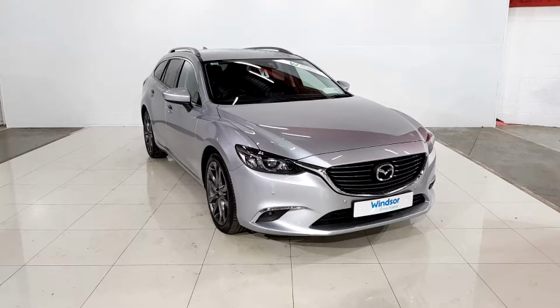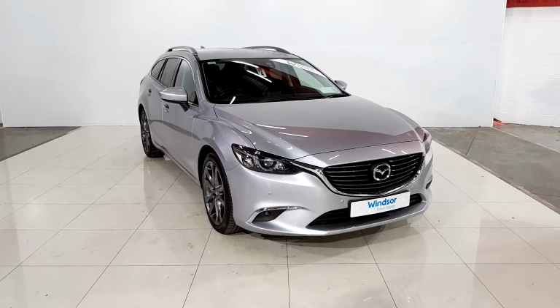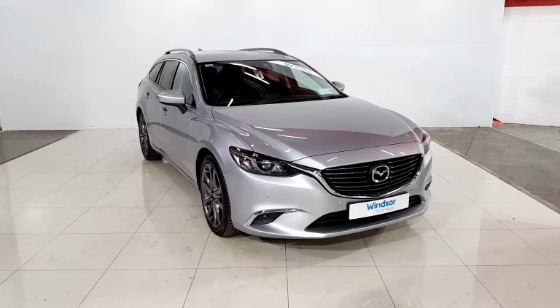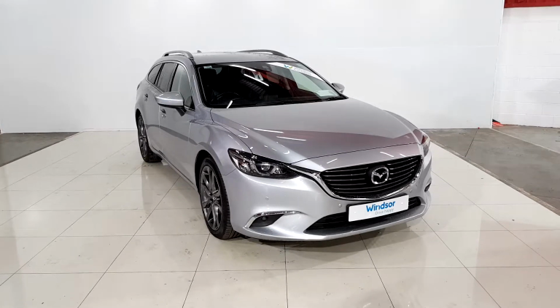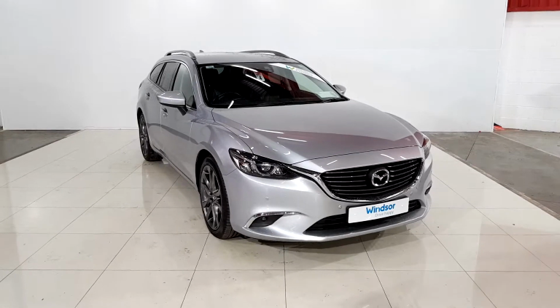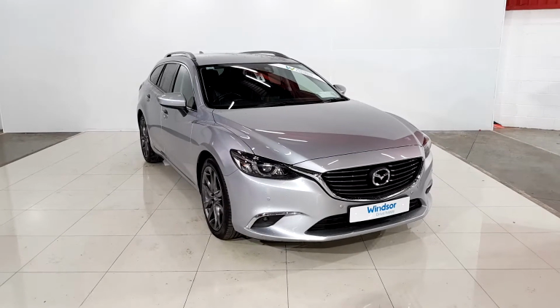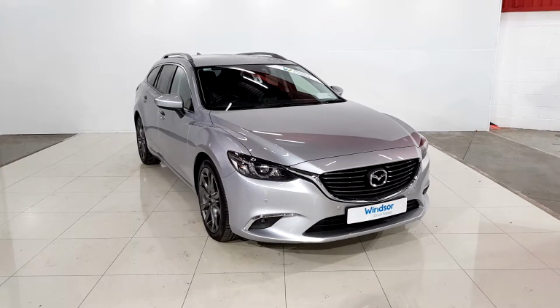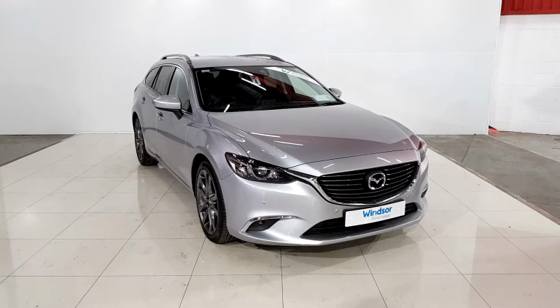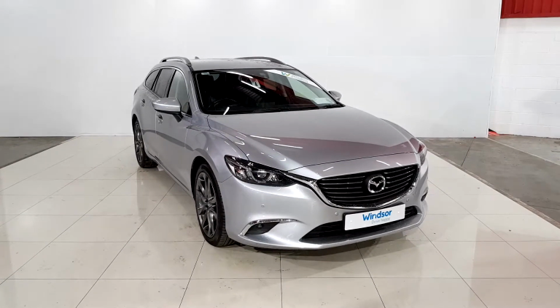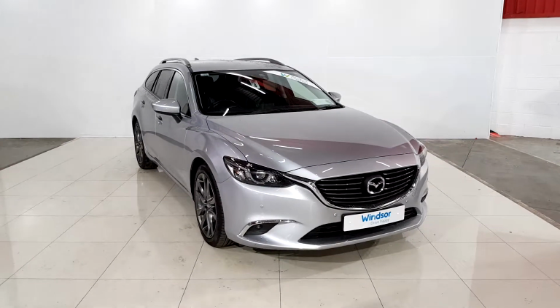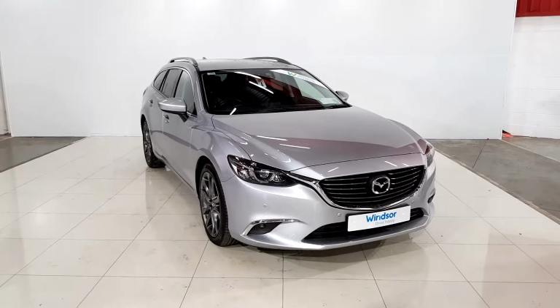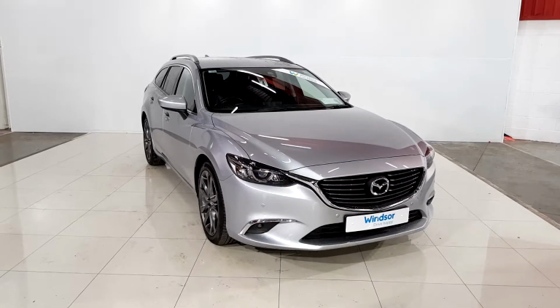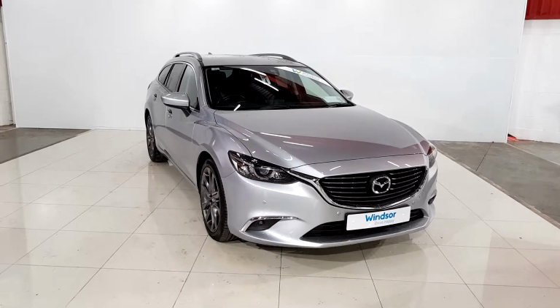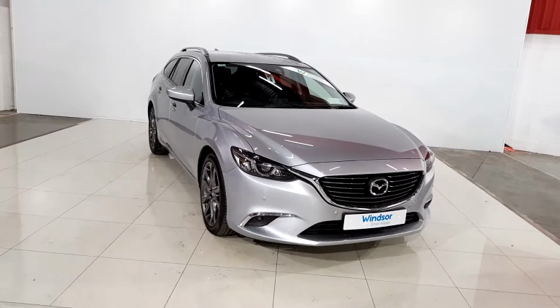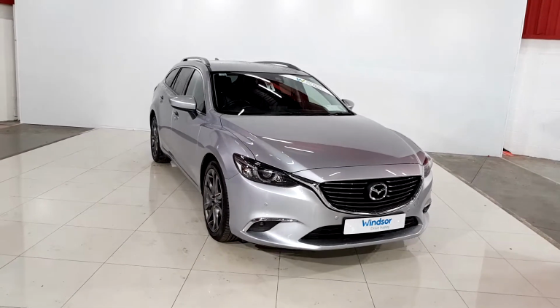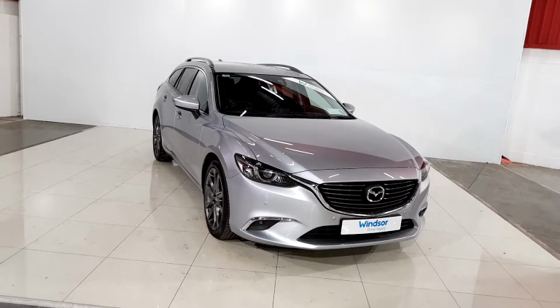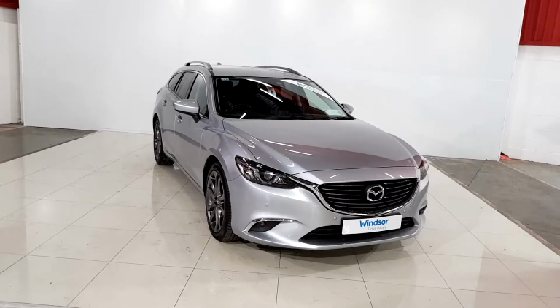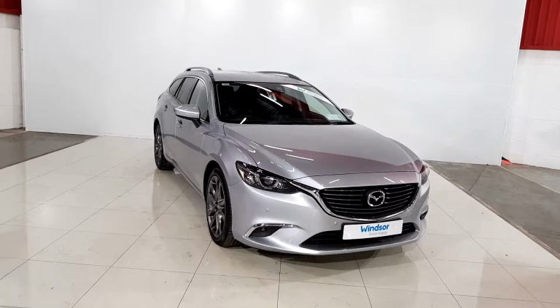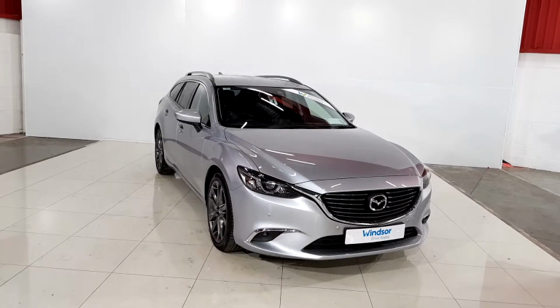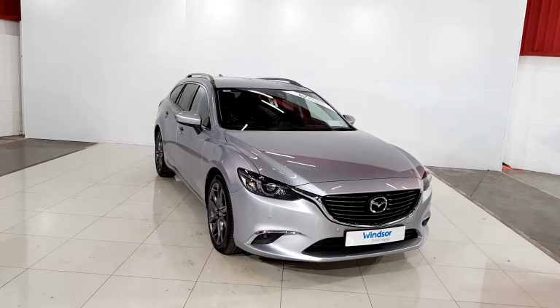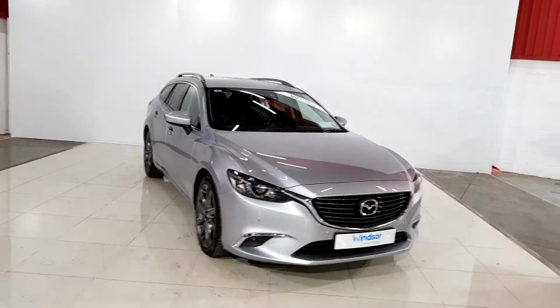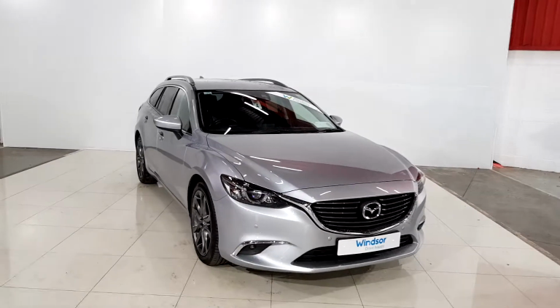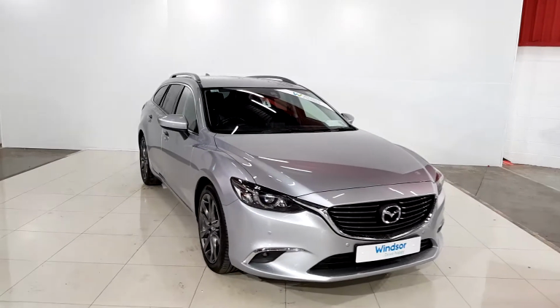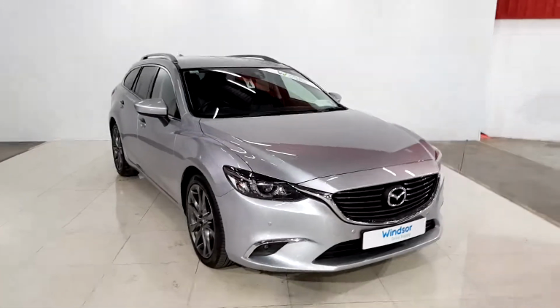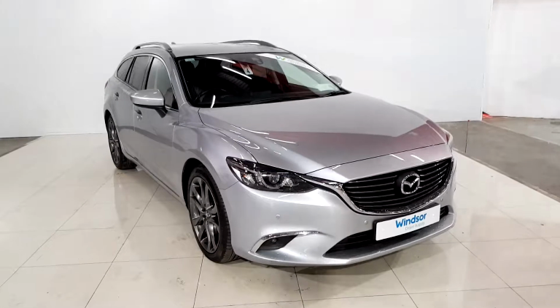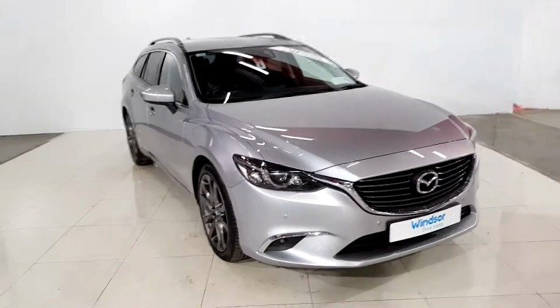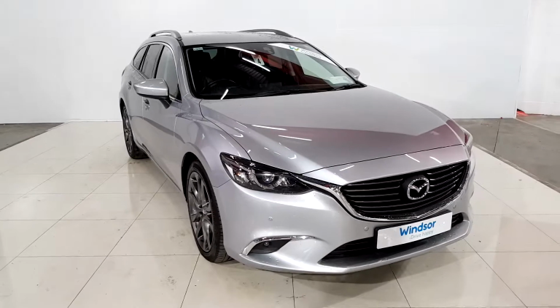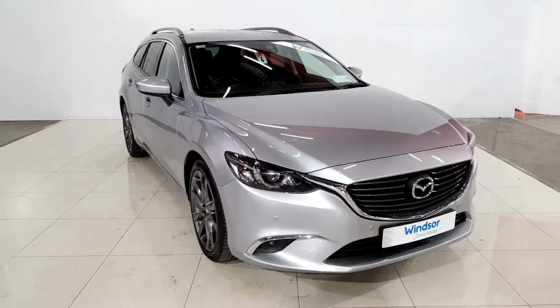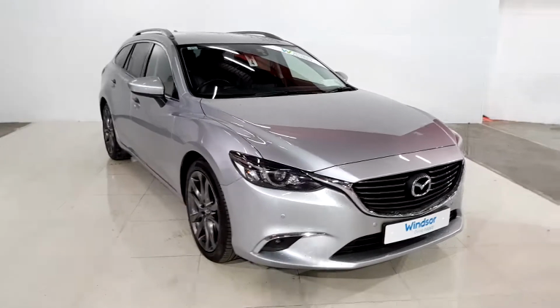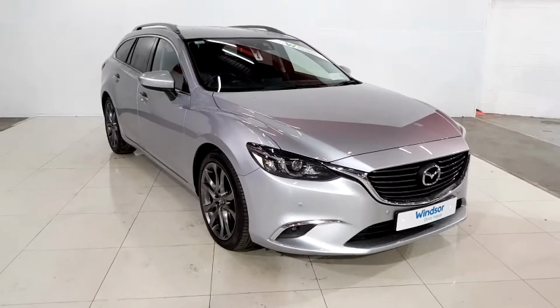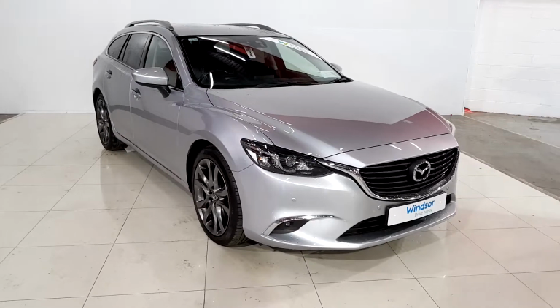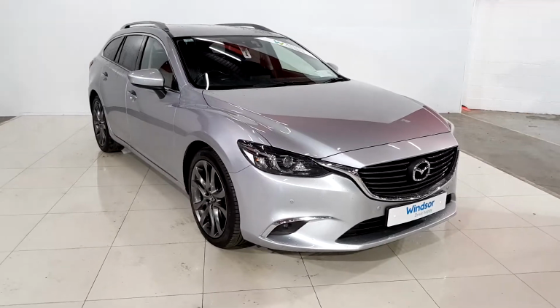Hello folks and welcome to Windsor Long Mile used car sales online. Here we have a Mazda 6 Tourer, it's a 2.2 diesel and it's the platinum spec, finished off in a lovely metallic silver paint.